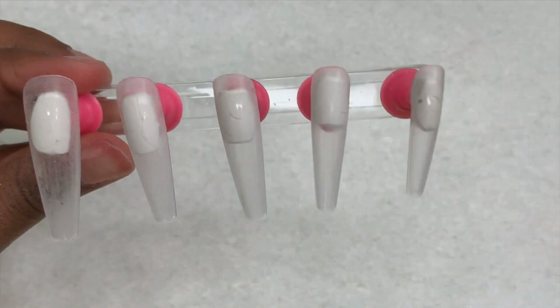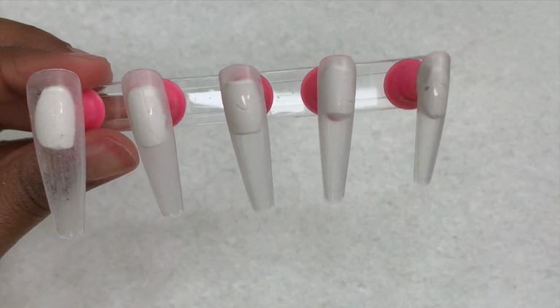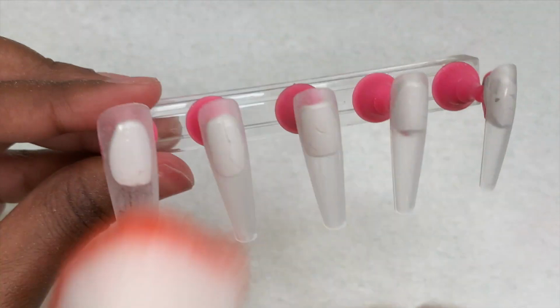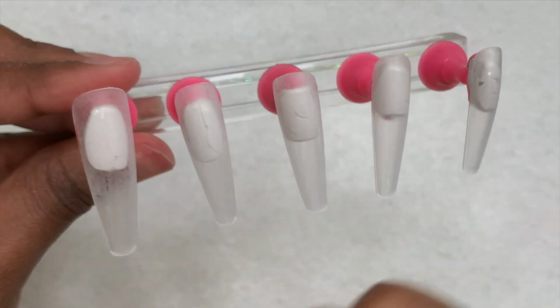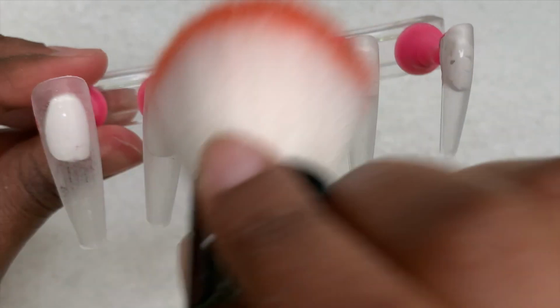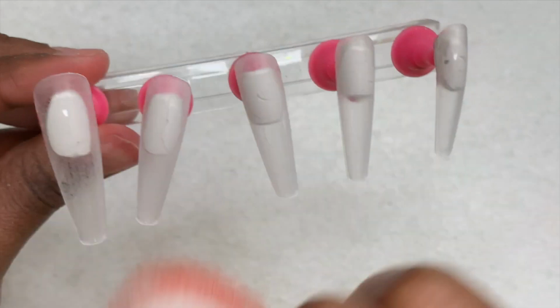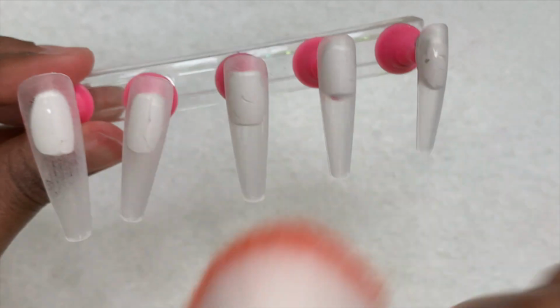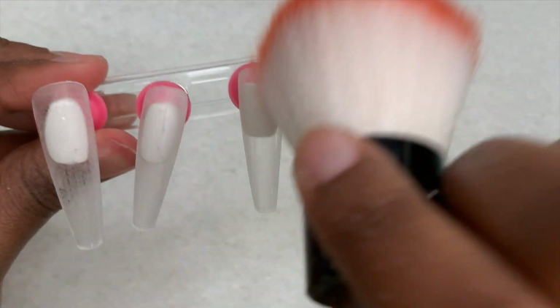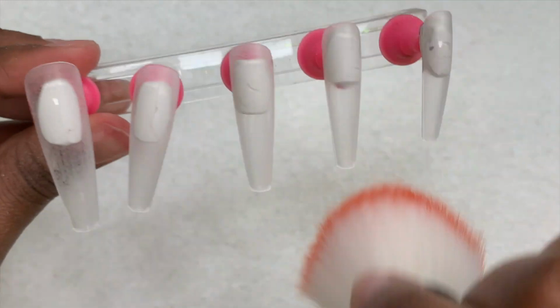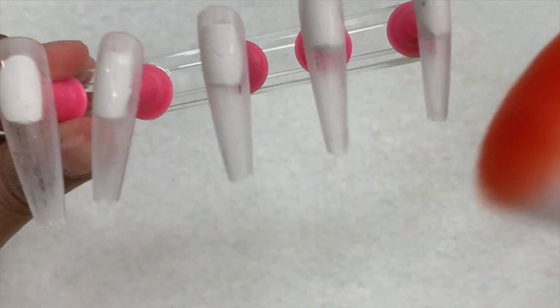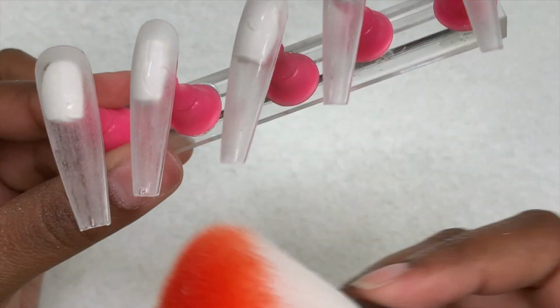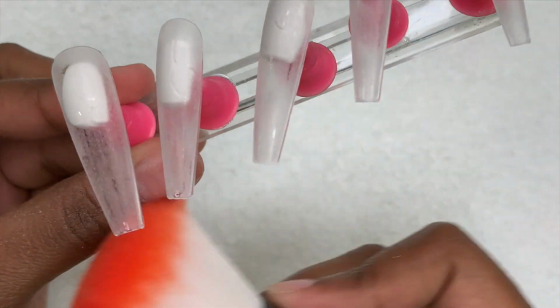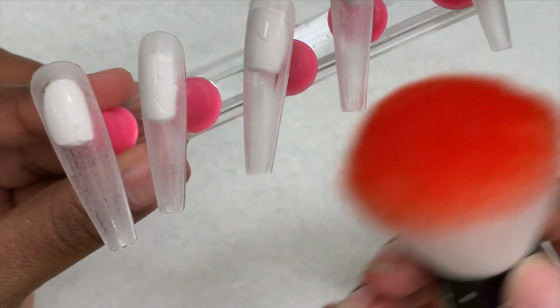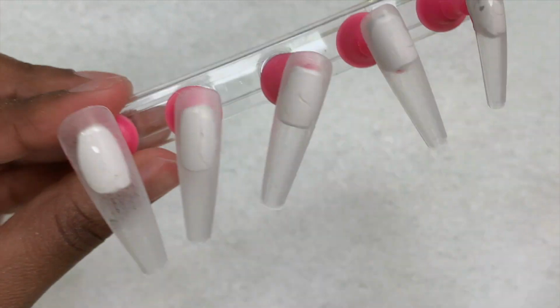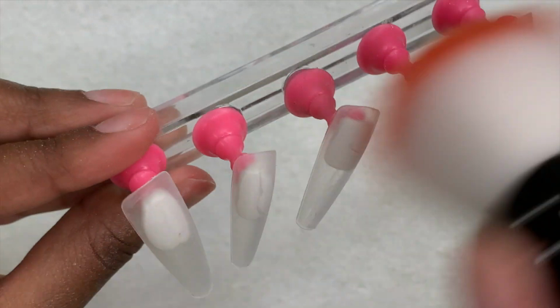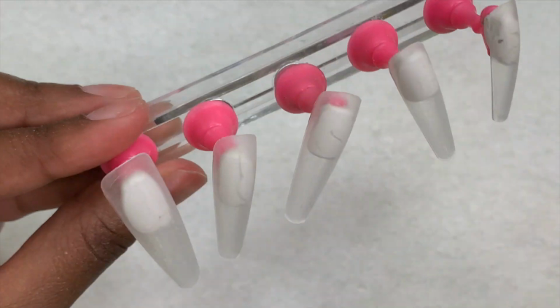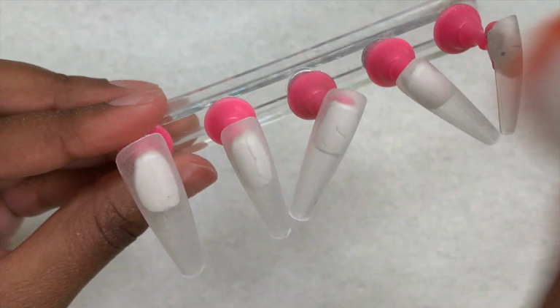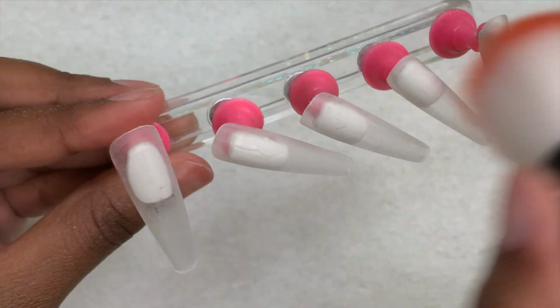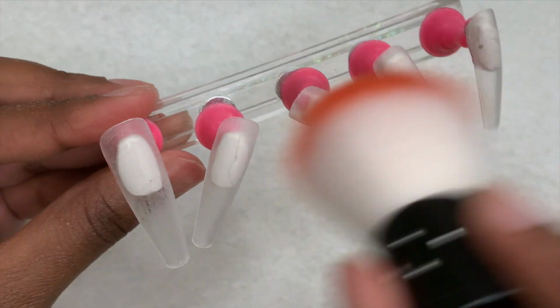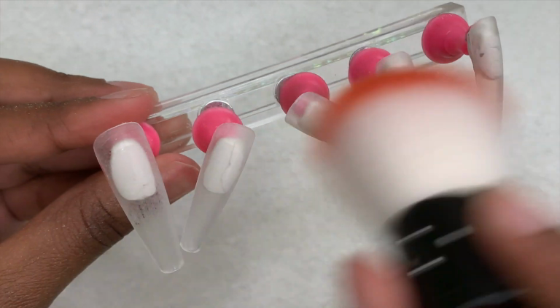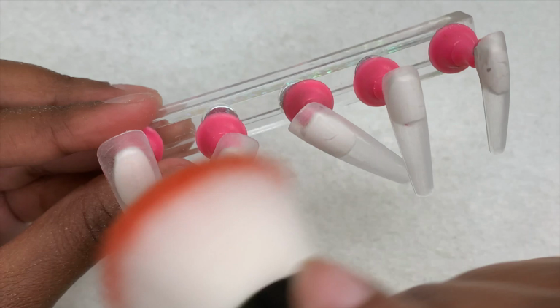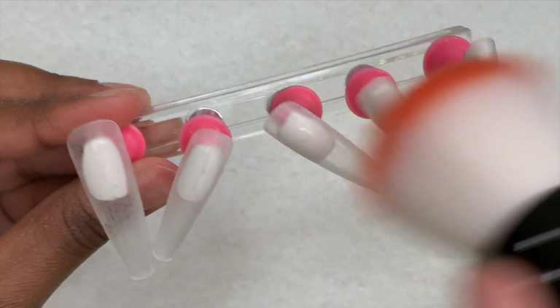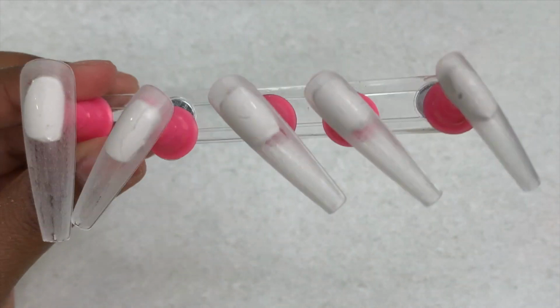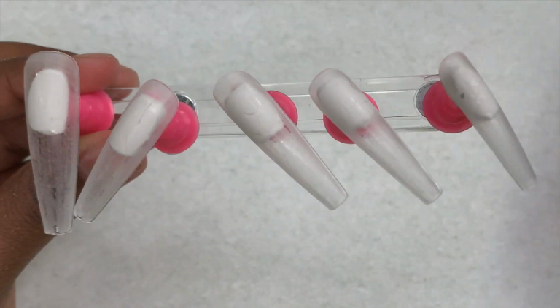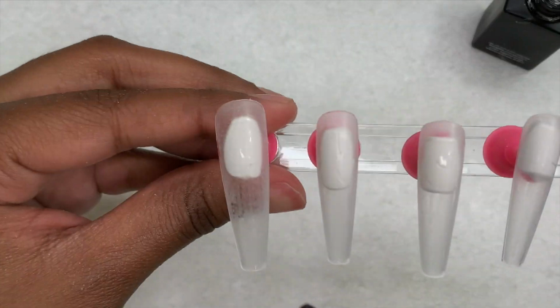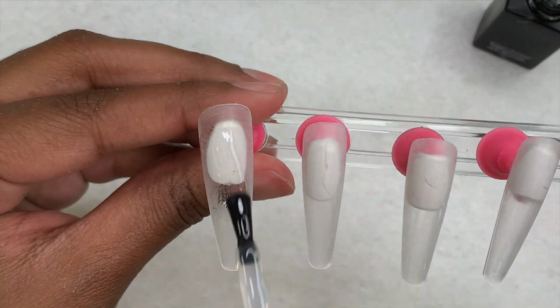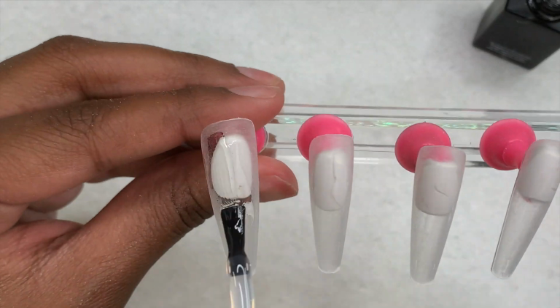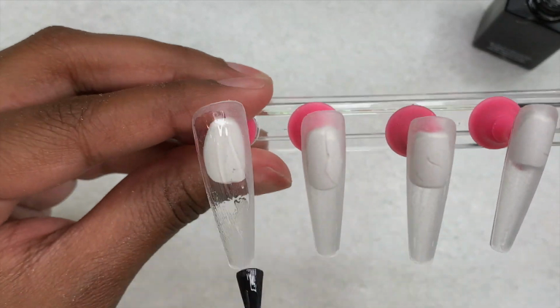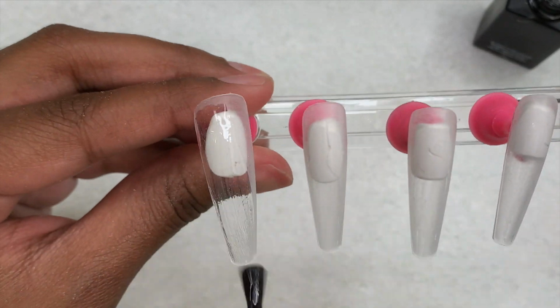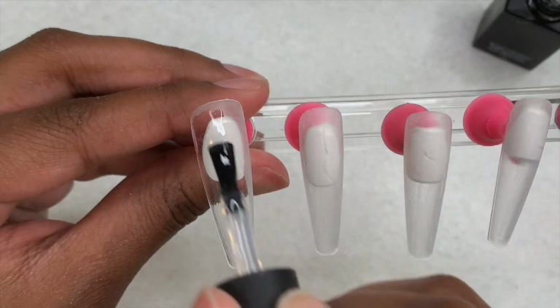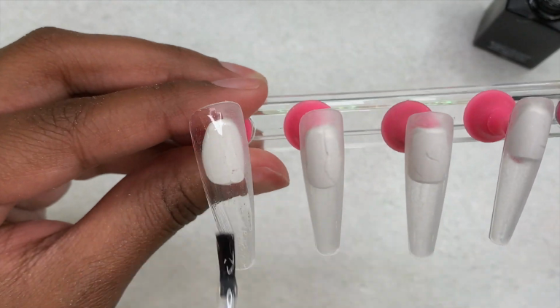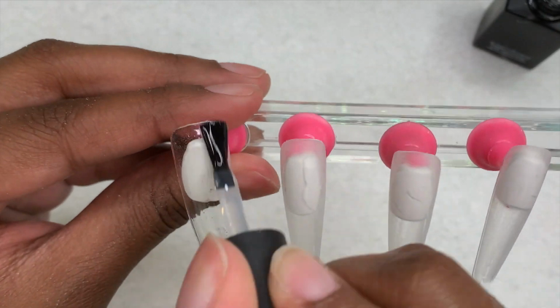Once I'm done removing the shine, I just take my little brush and wipe away all of the dust. Then I go in and add a layer of base coat to all of the nails and cure for 30 seconds.